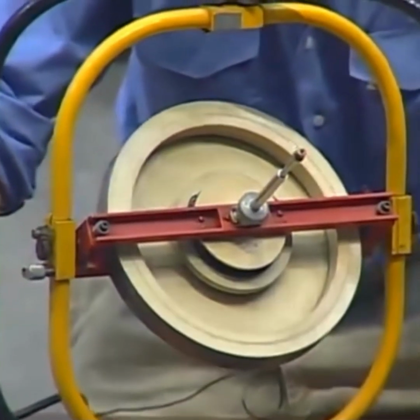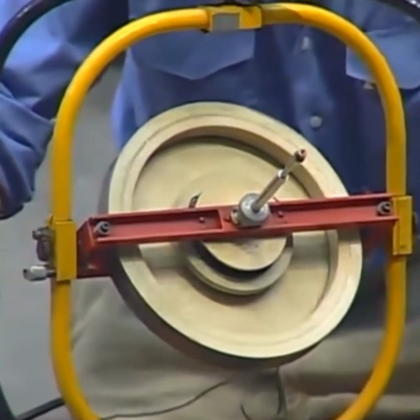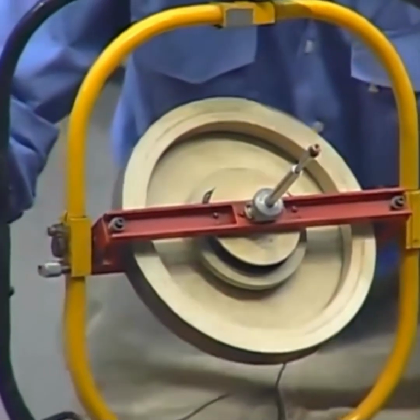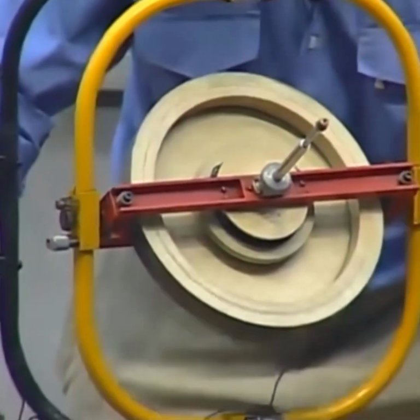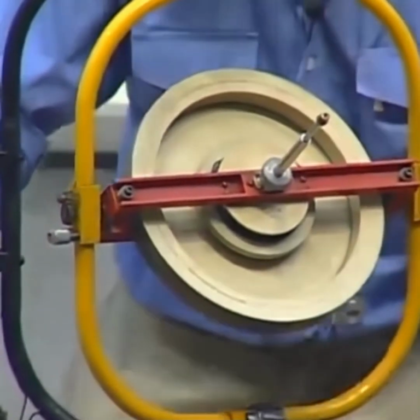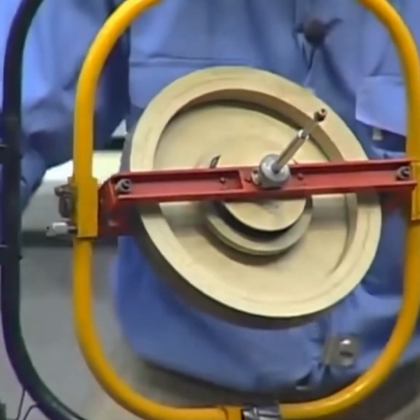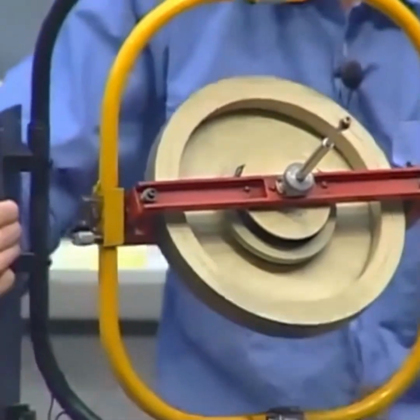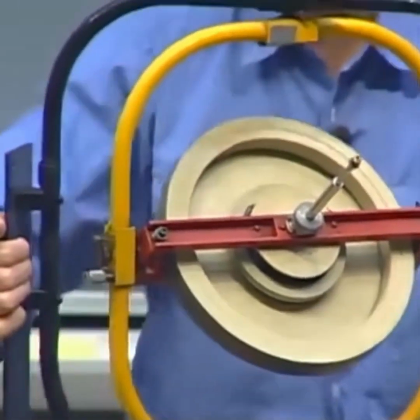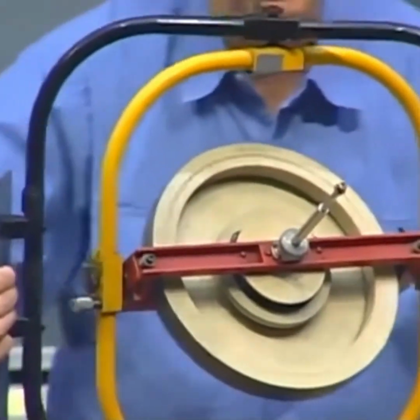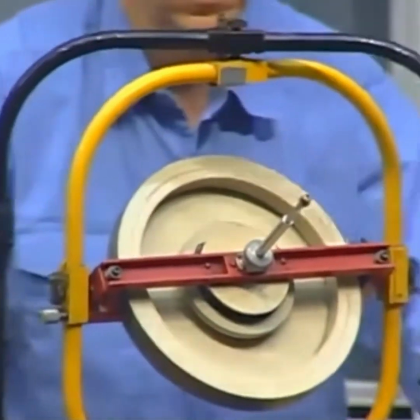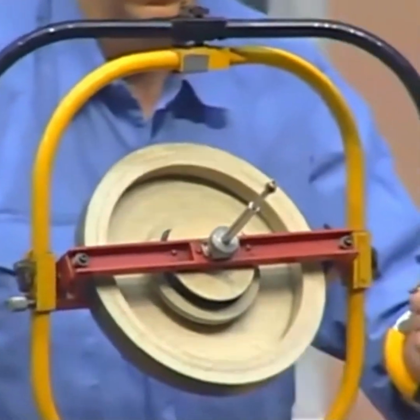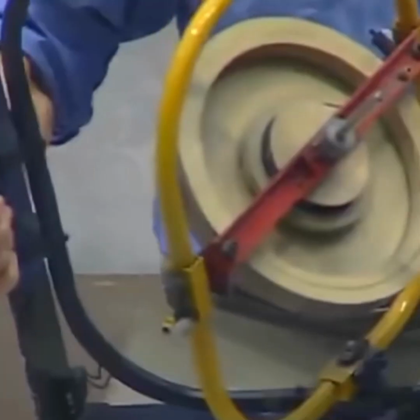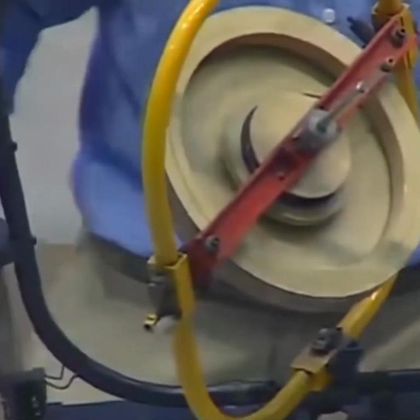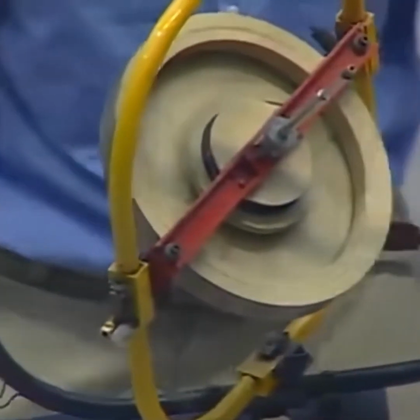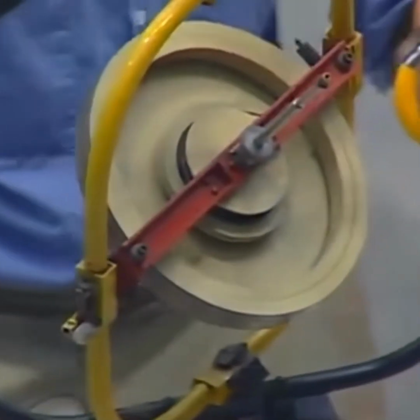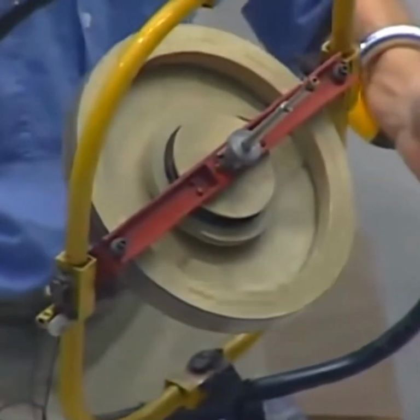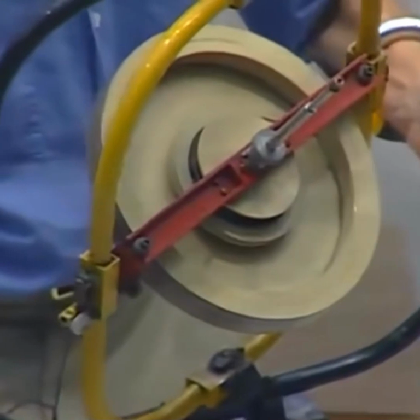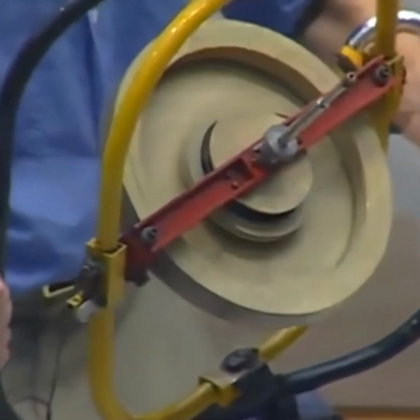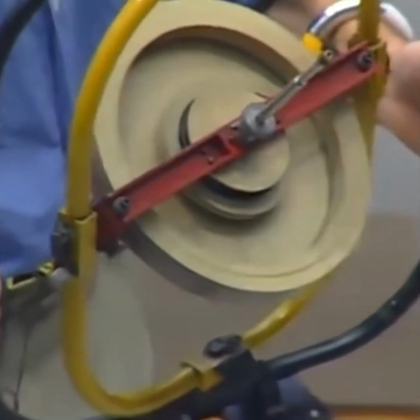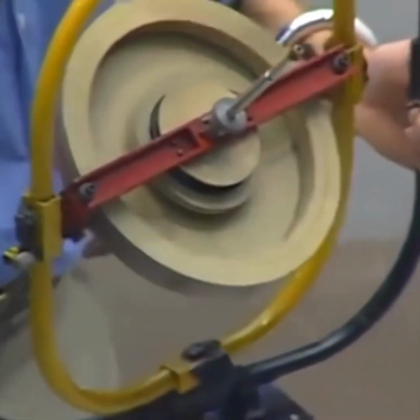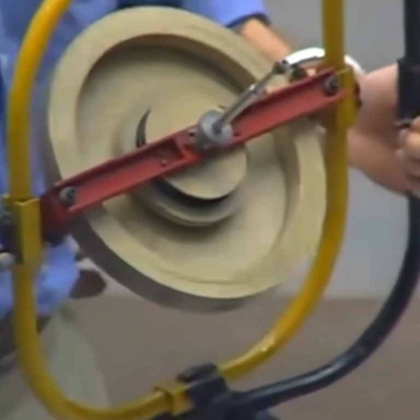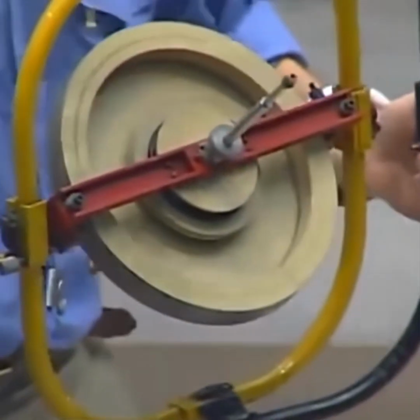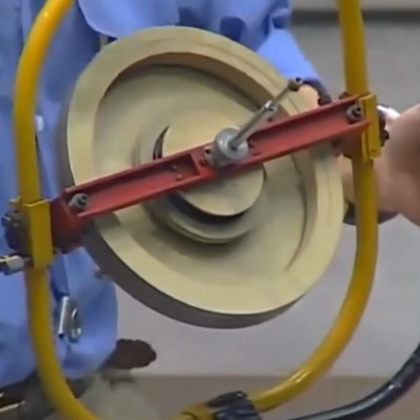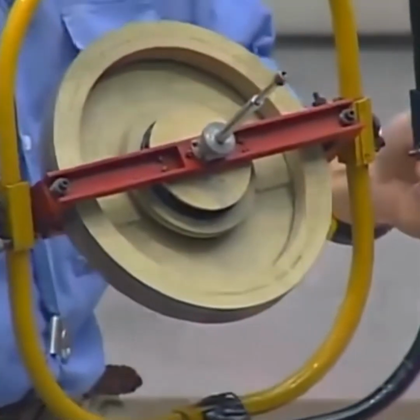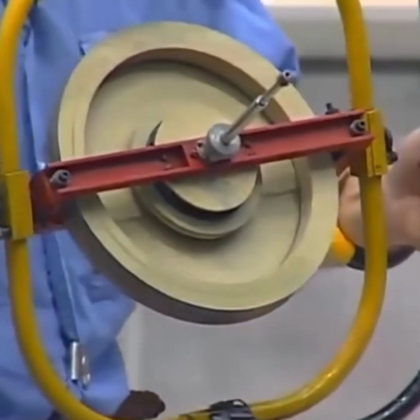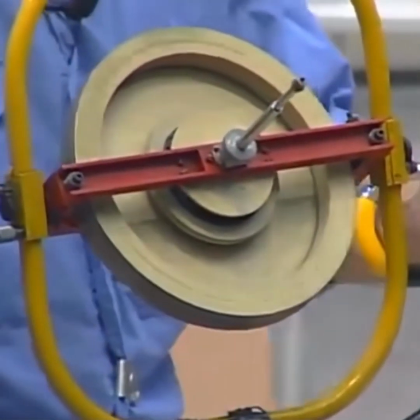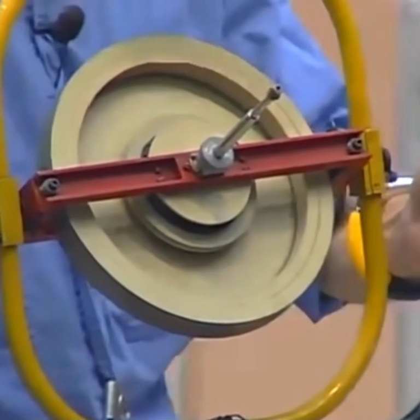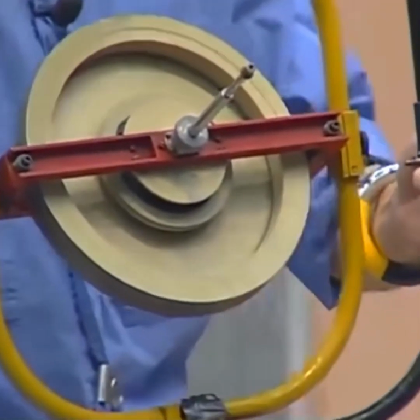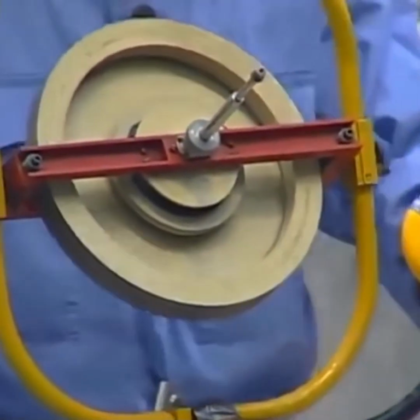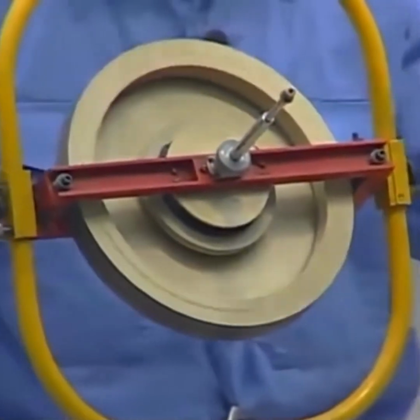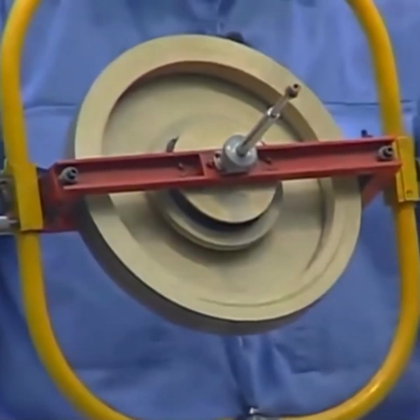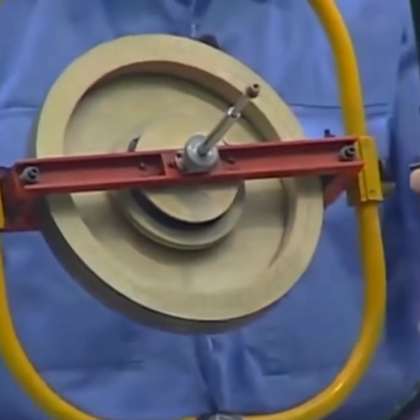Now here is one important thing: due to gravity and the precession of the earth's motion and earth's rotation, the rotational axis of the spinning disc will slowly align itself with the rotational axis of the earth.